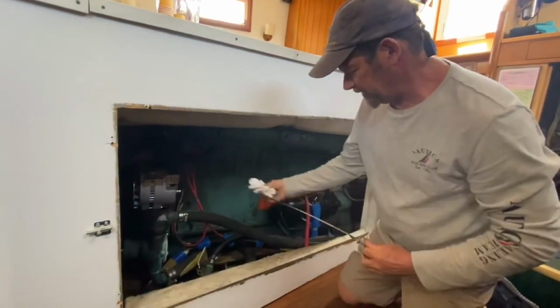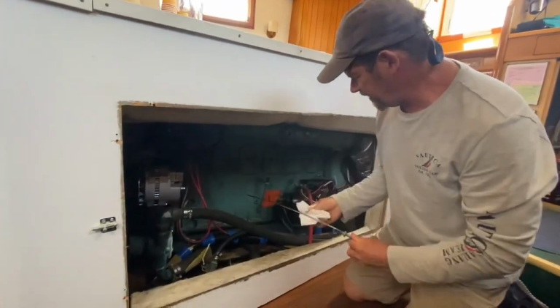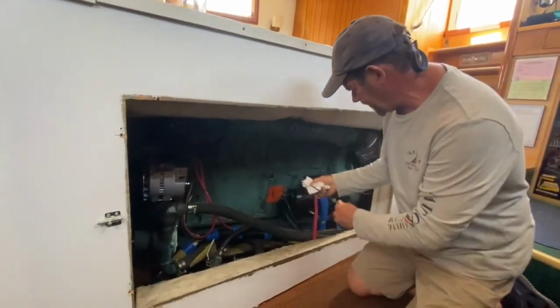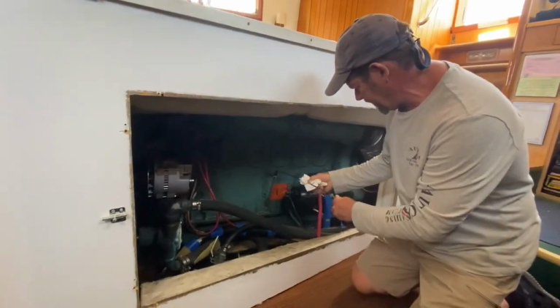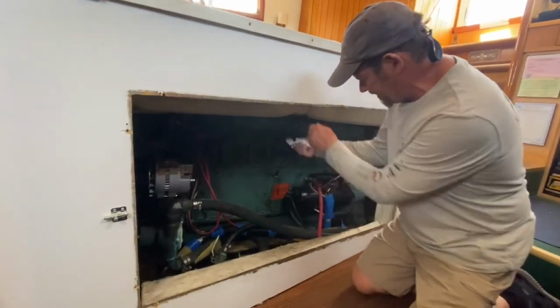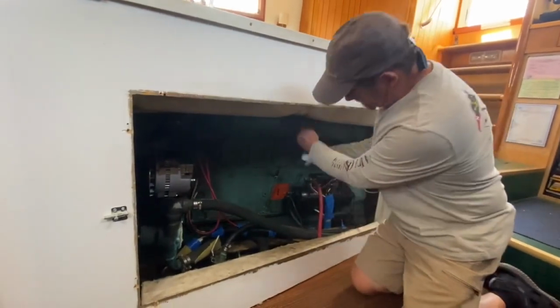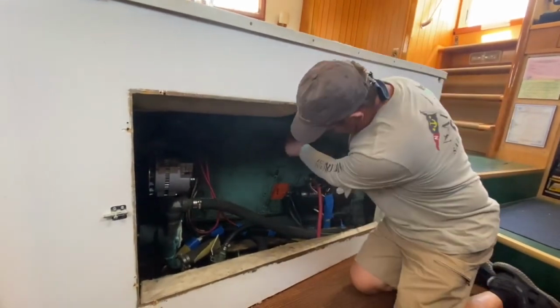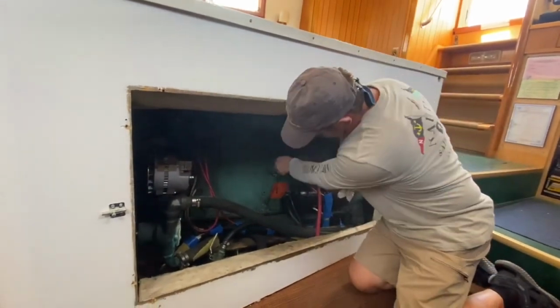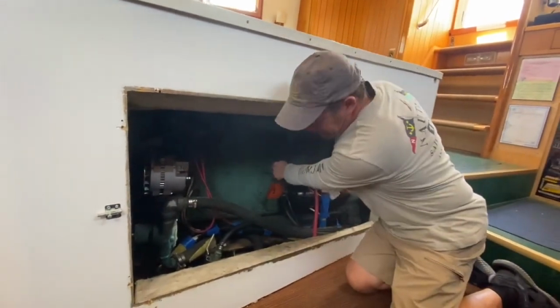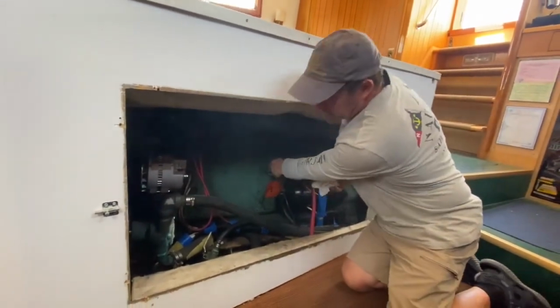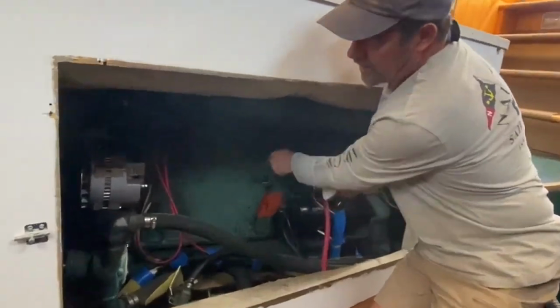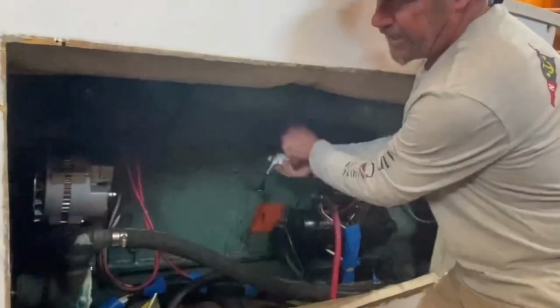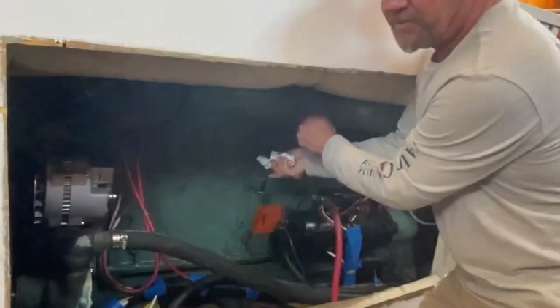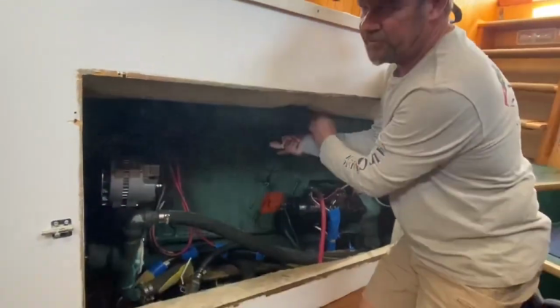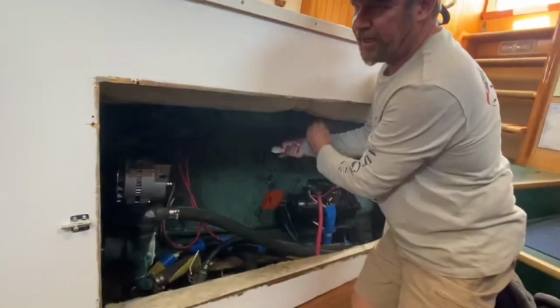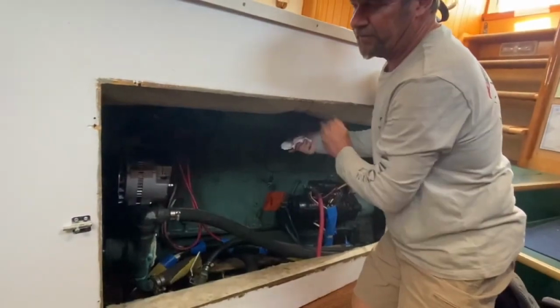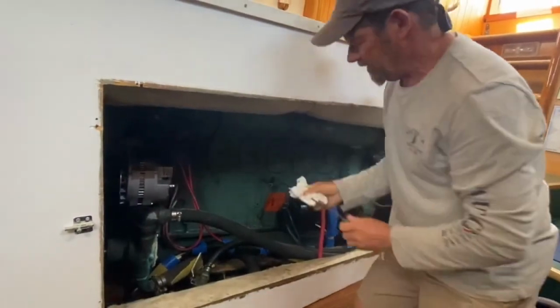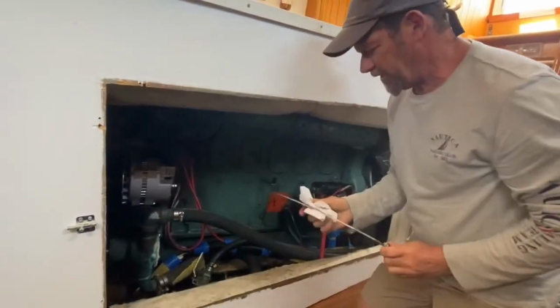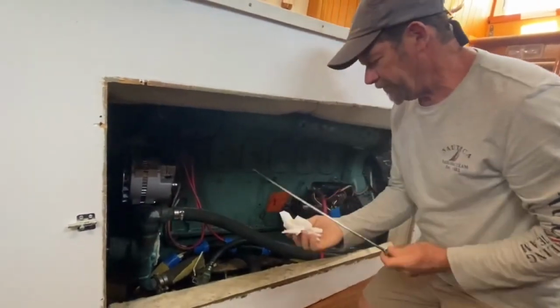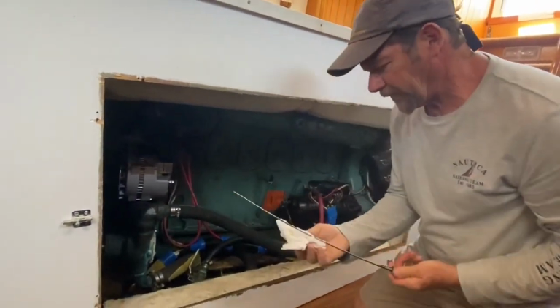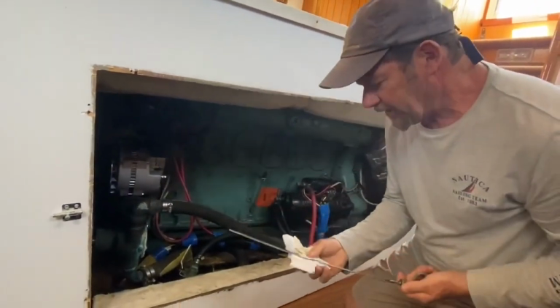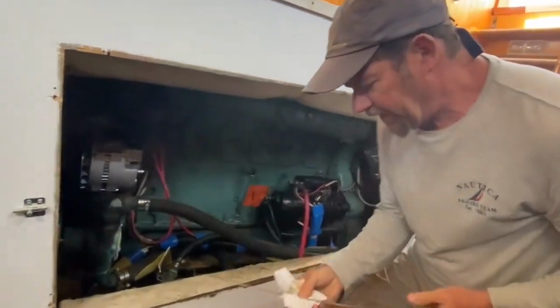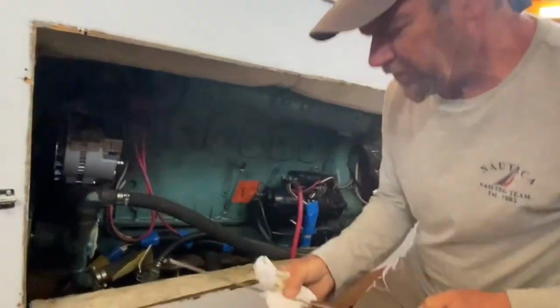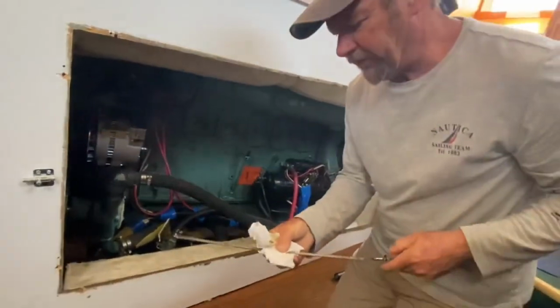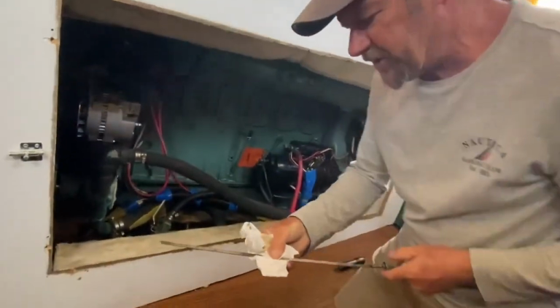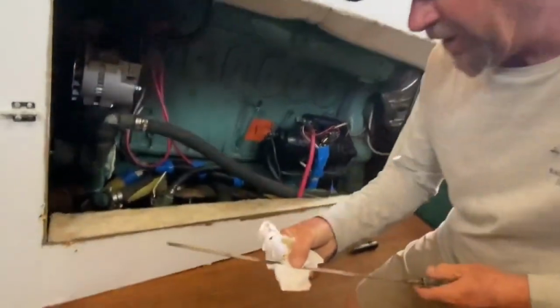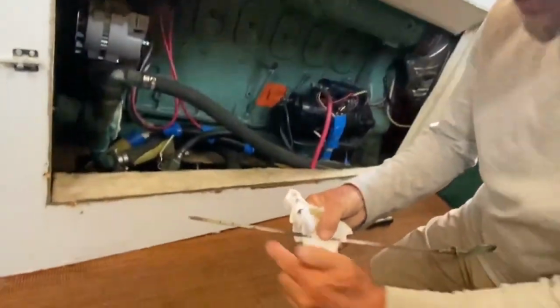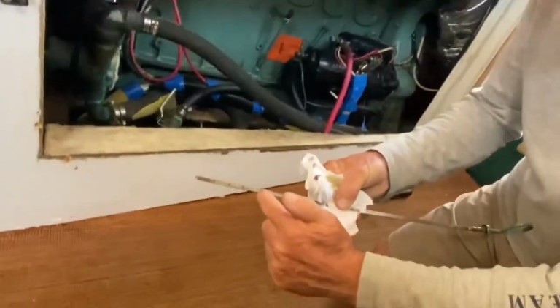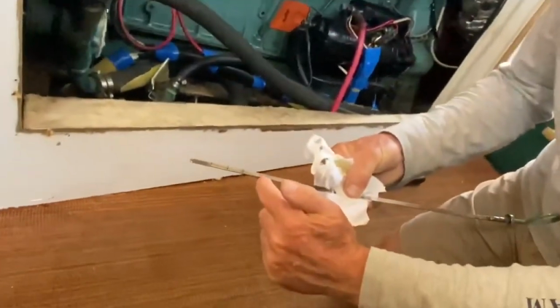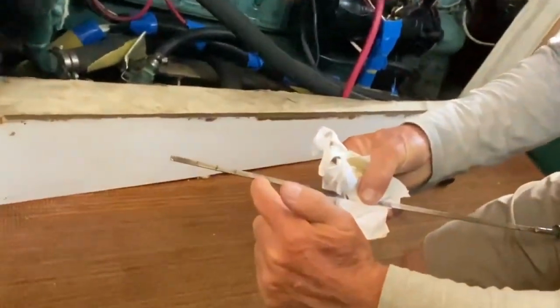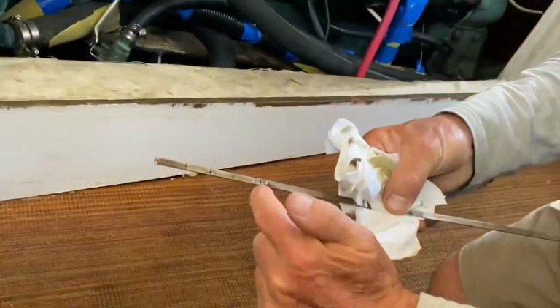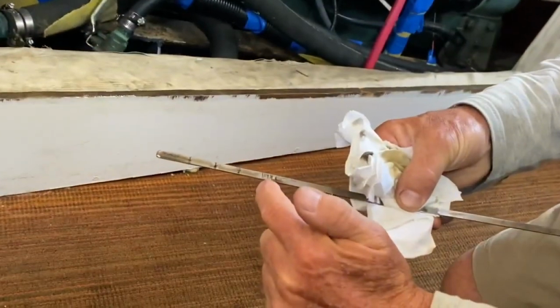Use the dipstick, put it back in, and make sure it's seated all the way. Sometimes it's hard to push it down. There we go — turn it over and you can see your mark.